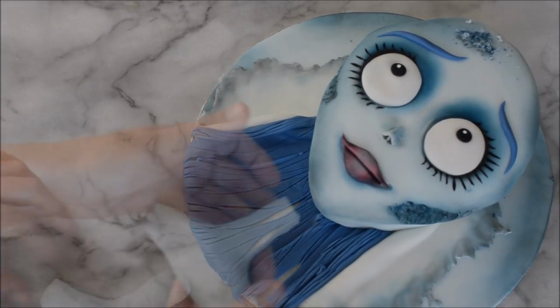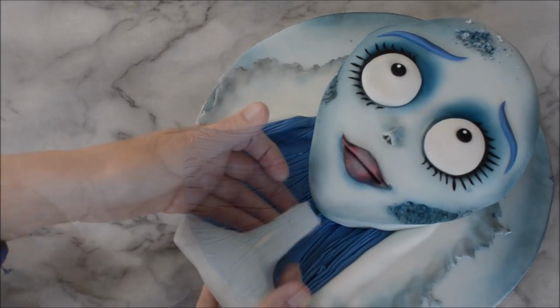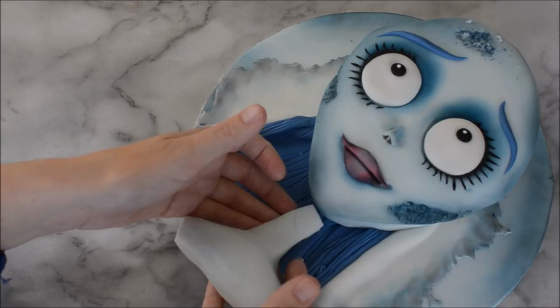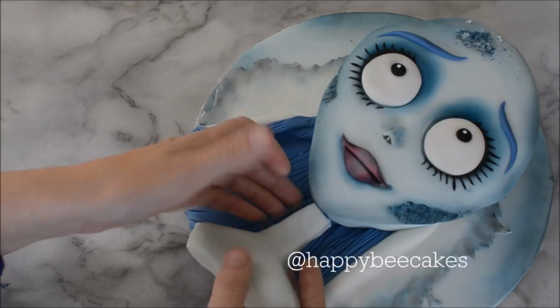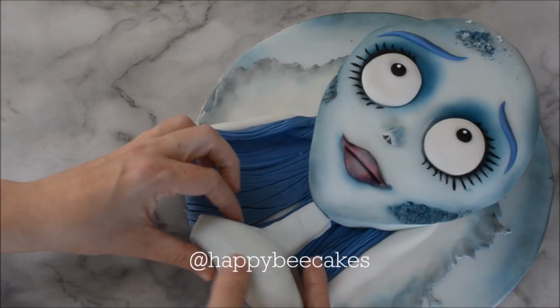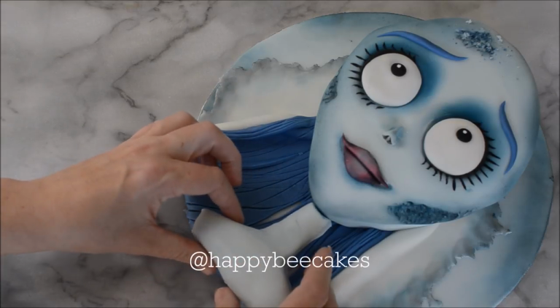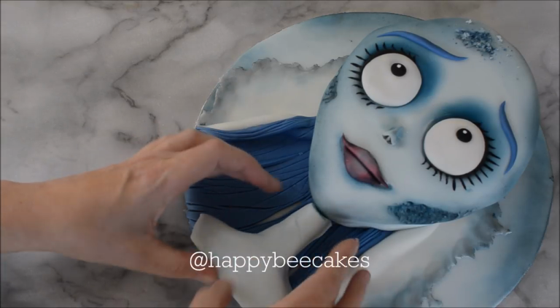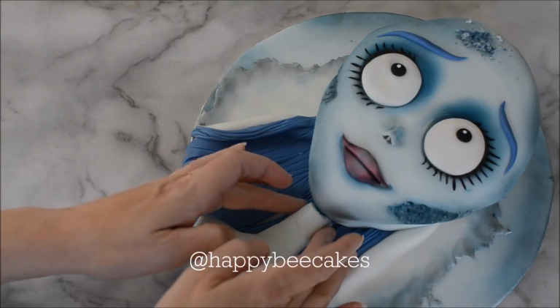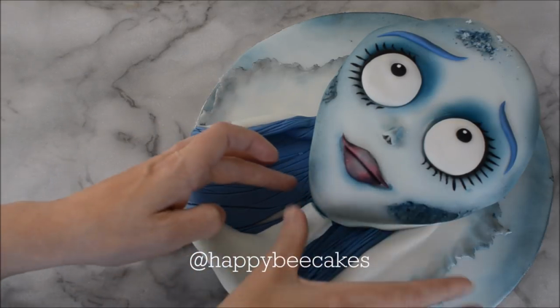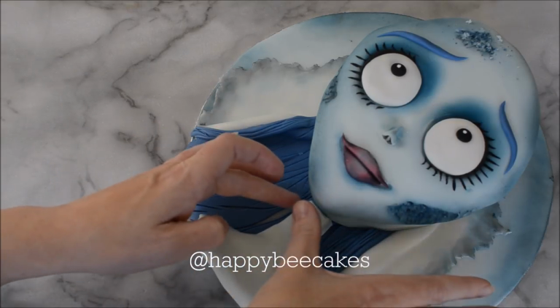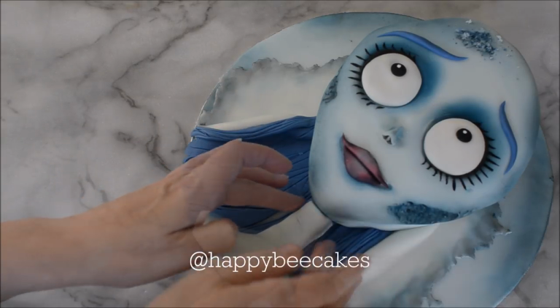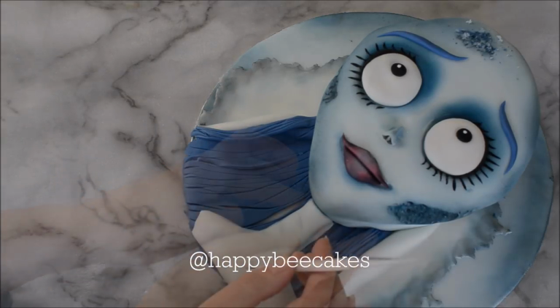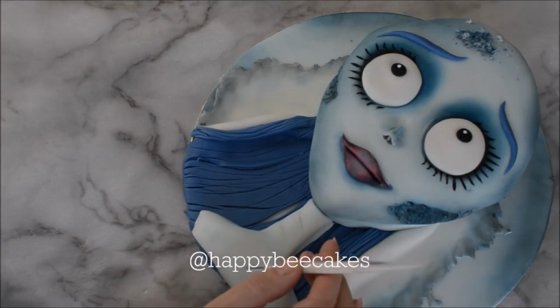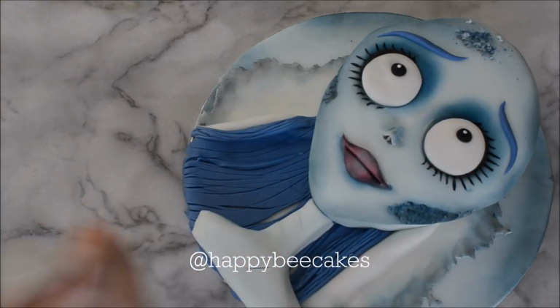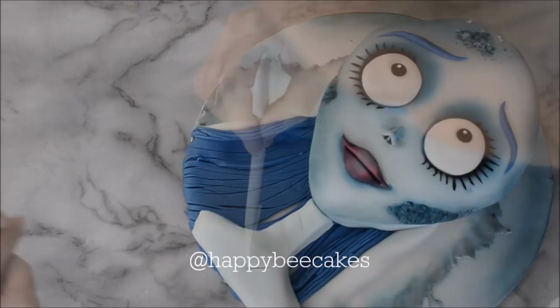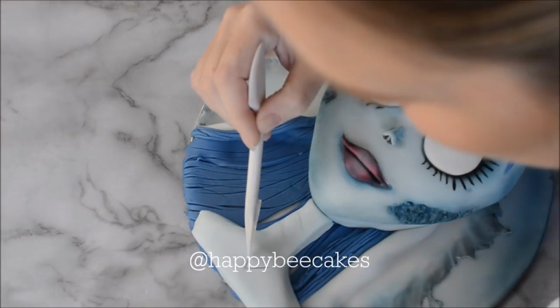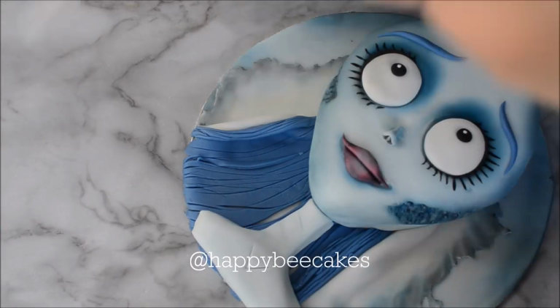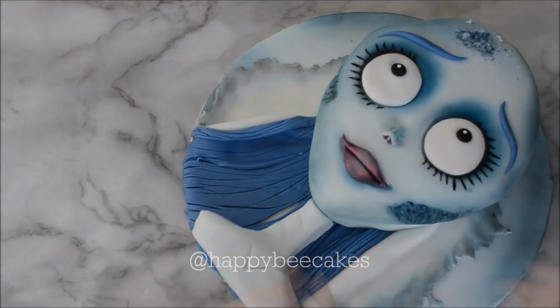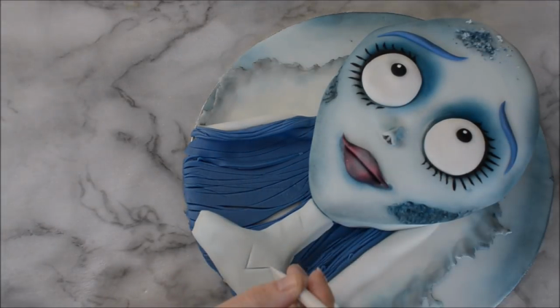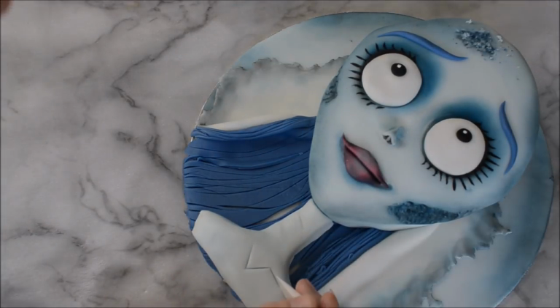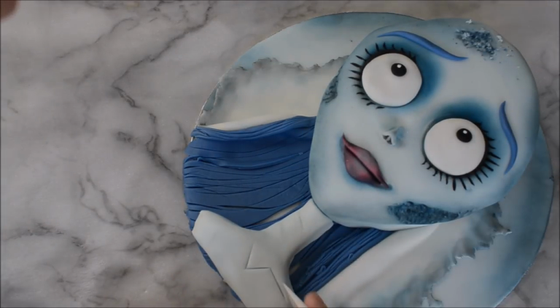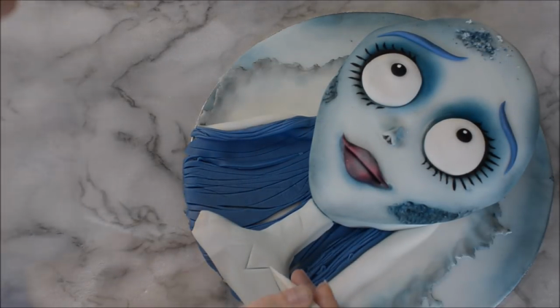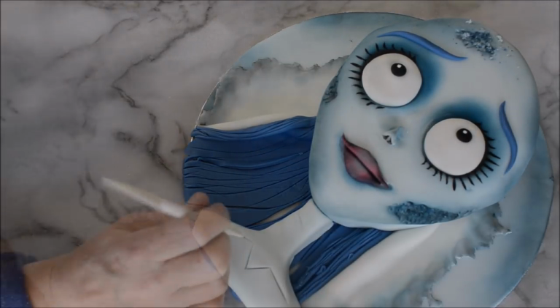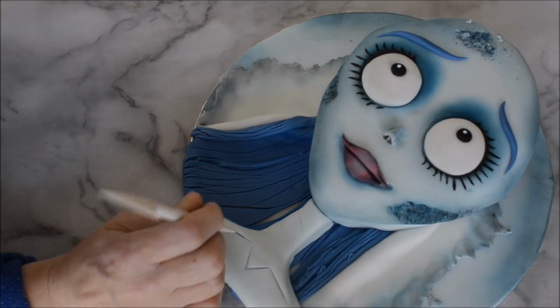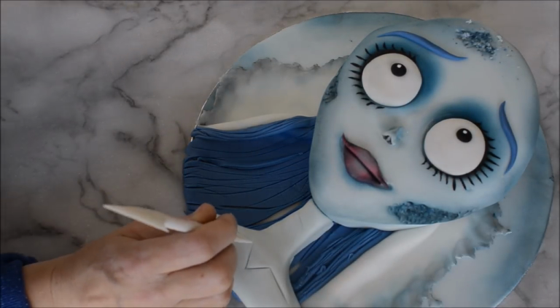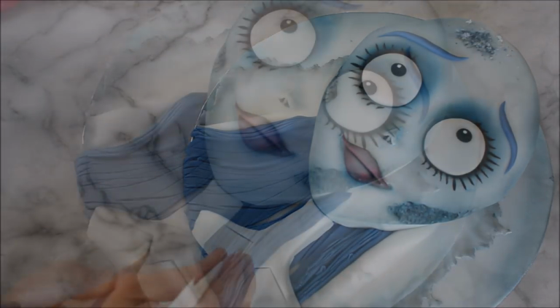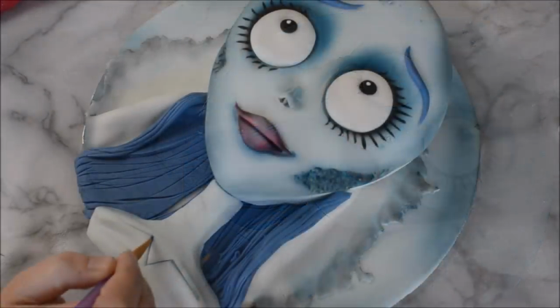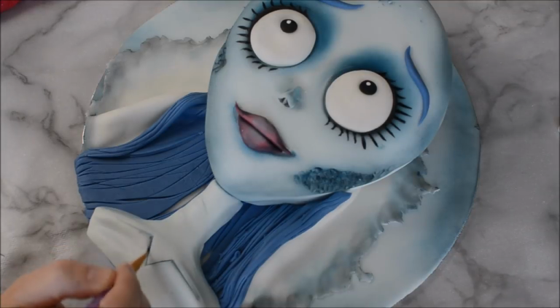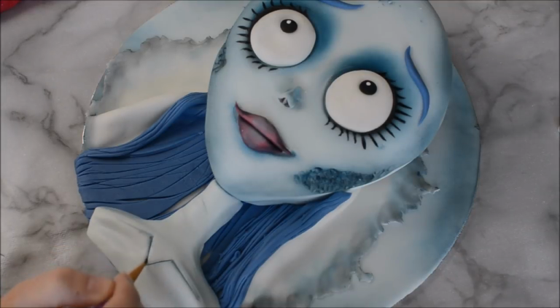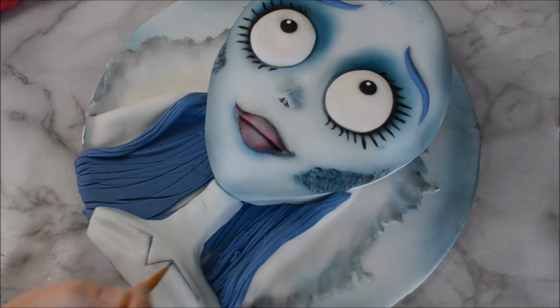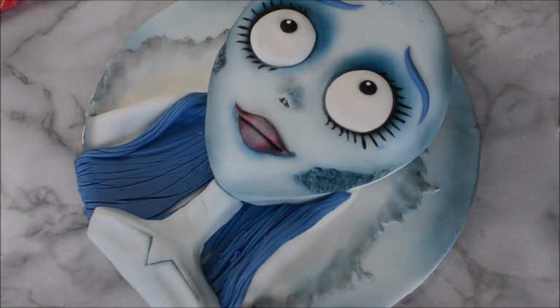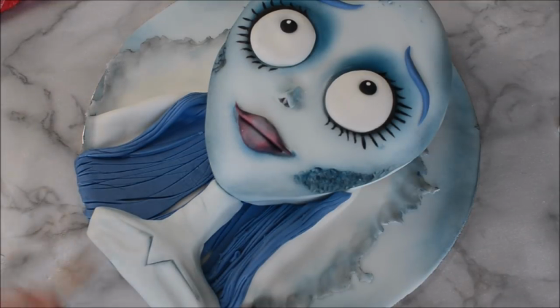I'm creating a neck and some shoulders using the blue fondant that we used for her face. Give her some collarbones using a knife and shade that in with some of your powder blue dust as well.